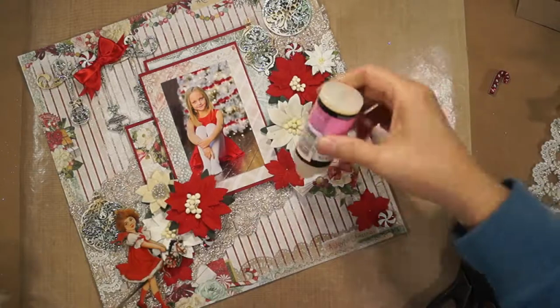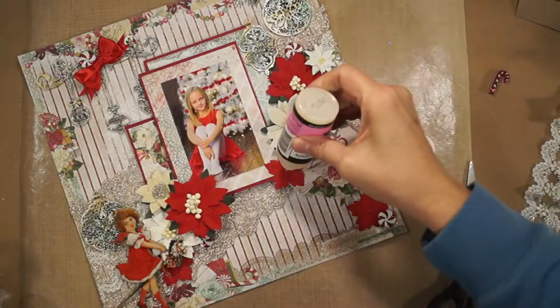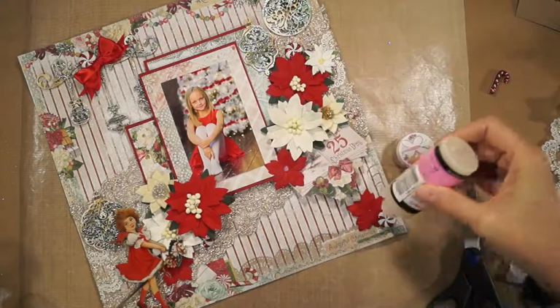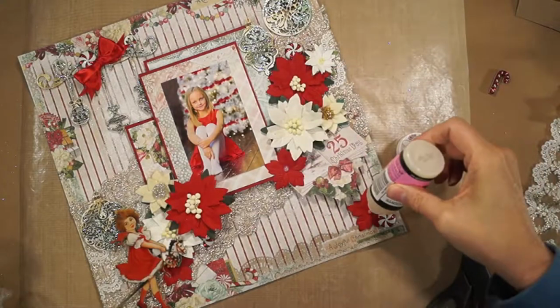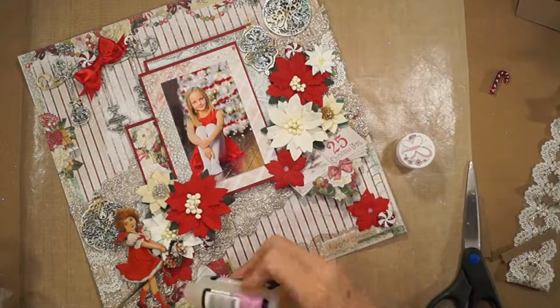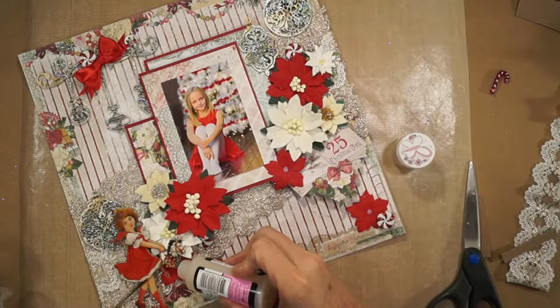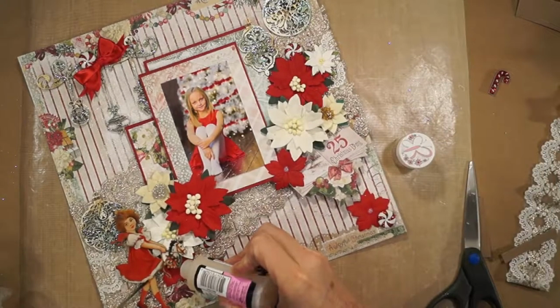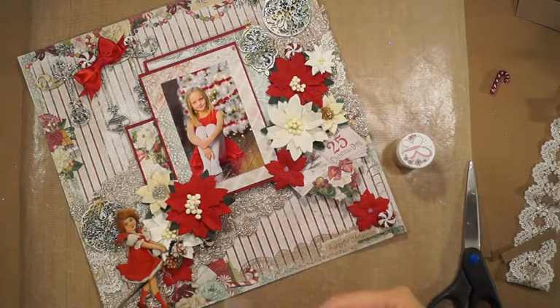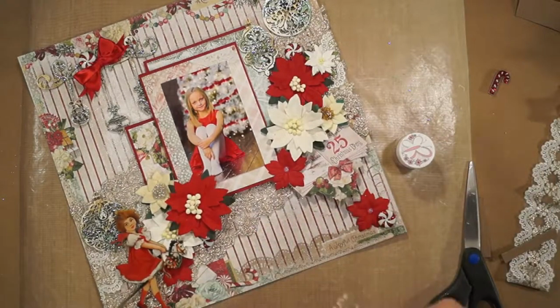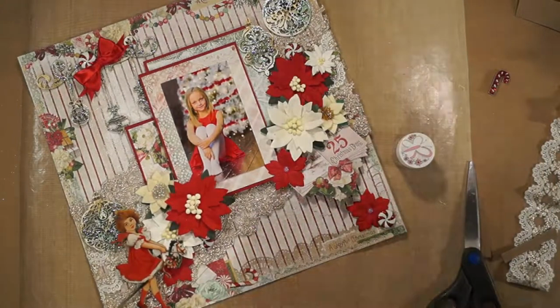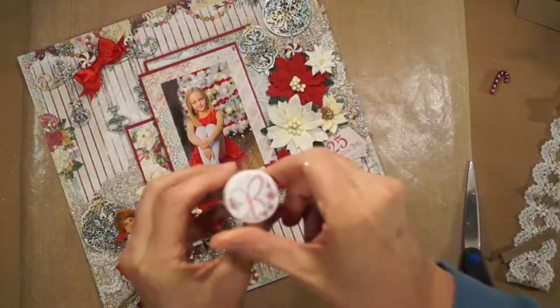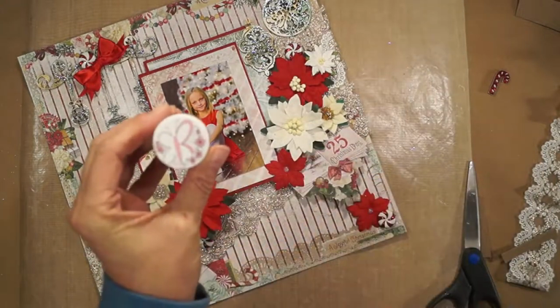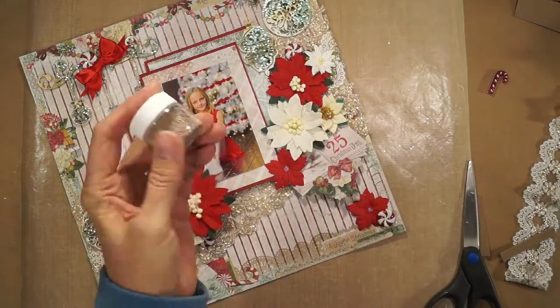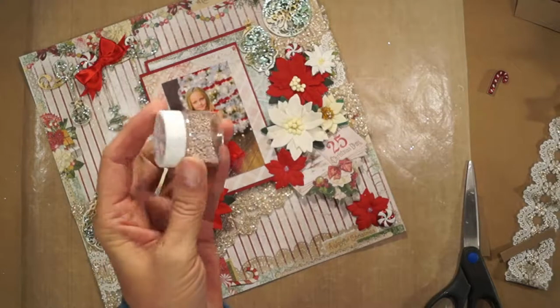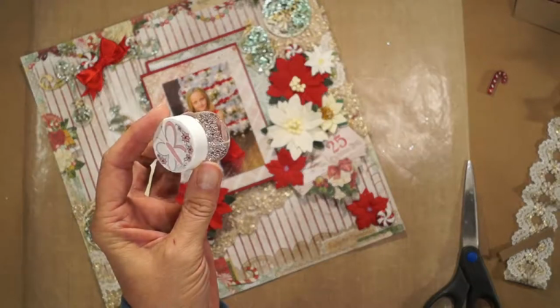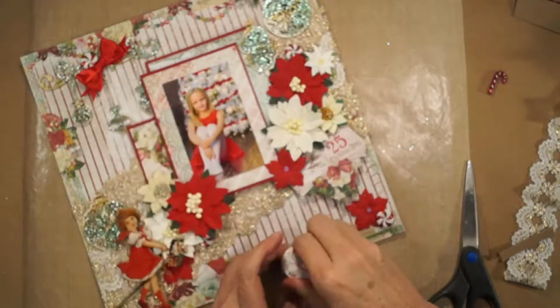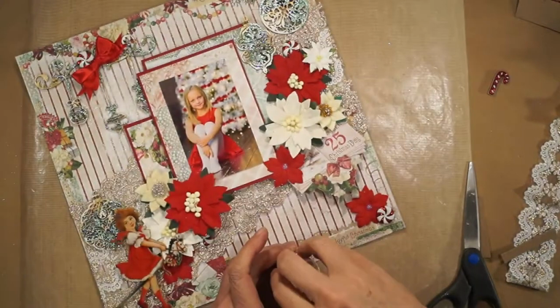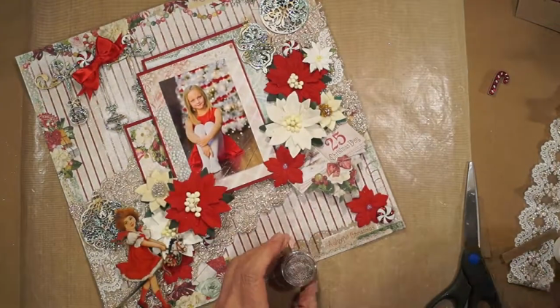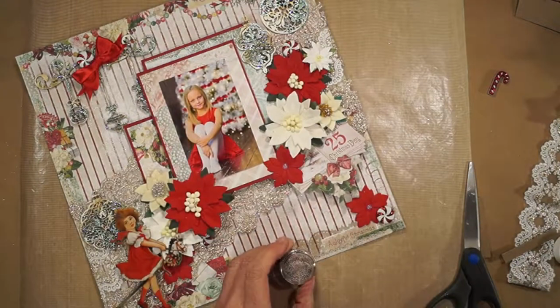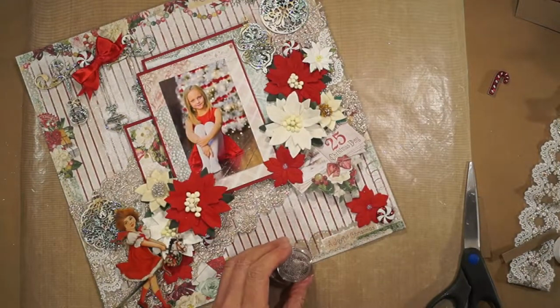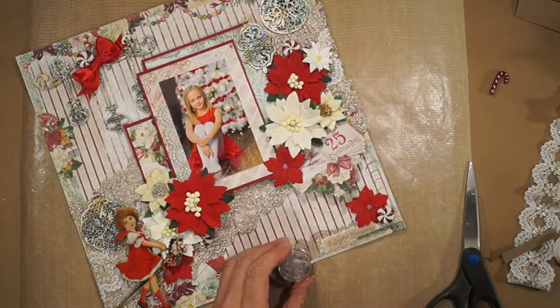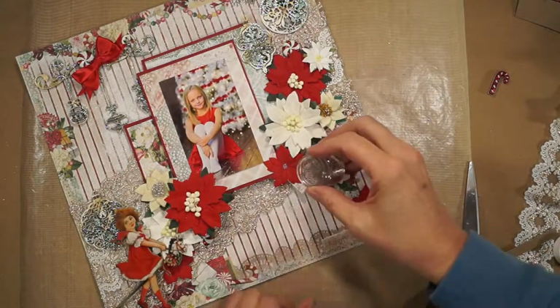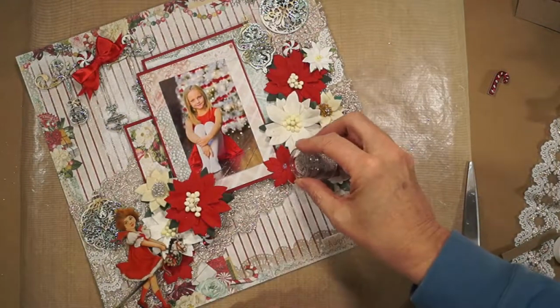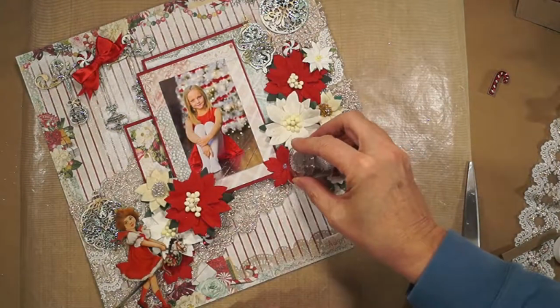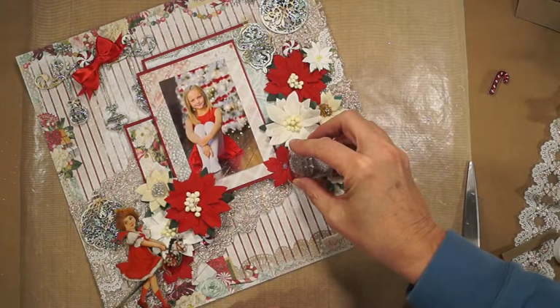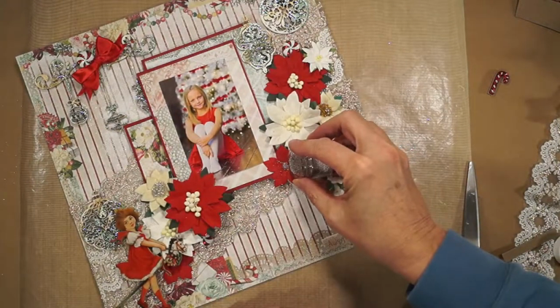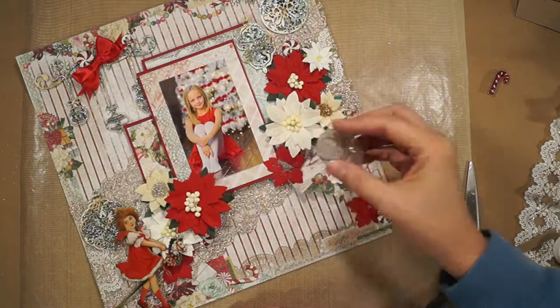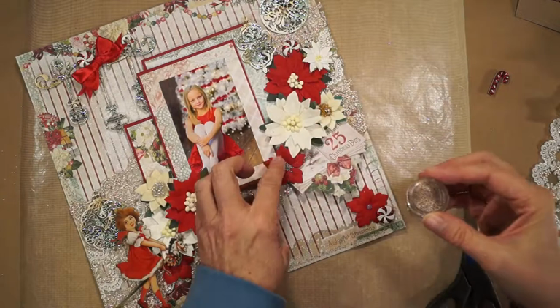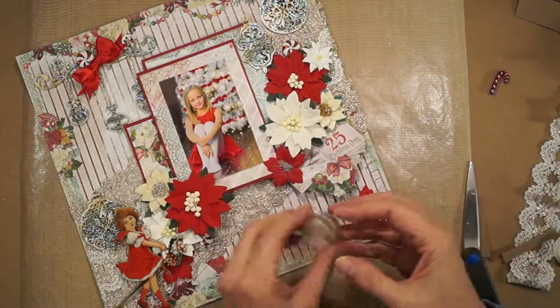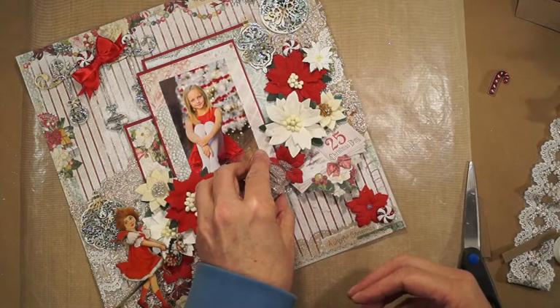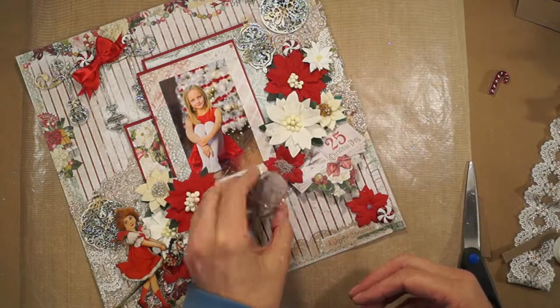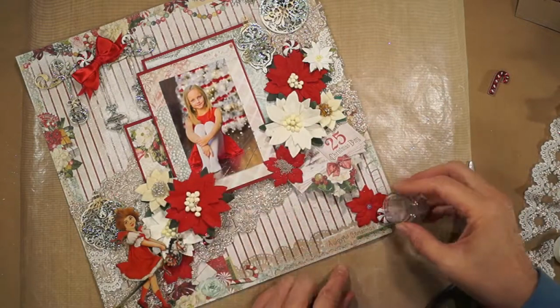I'm adding some of René Bouquet's Gold Glass Micro Beads as flower centers. I put a little glossy accents down and now I'm just sprinkling the microbeads on top.